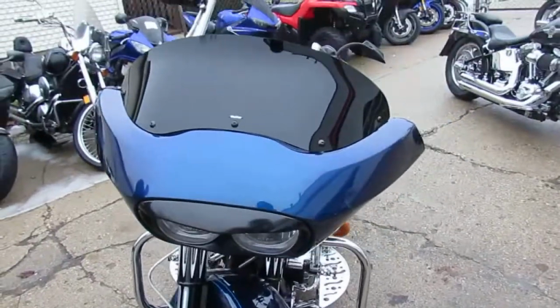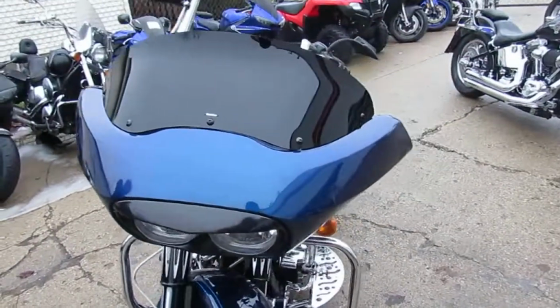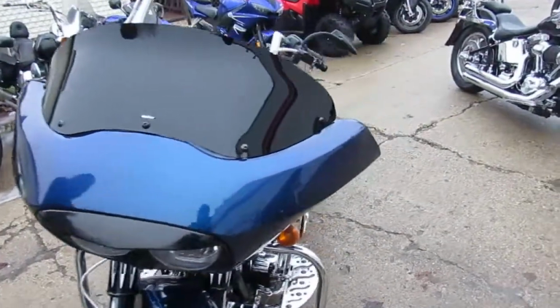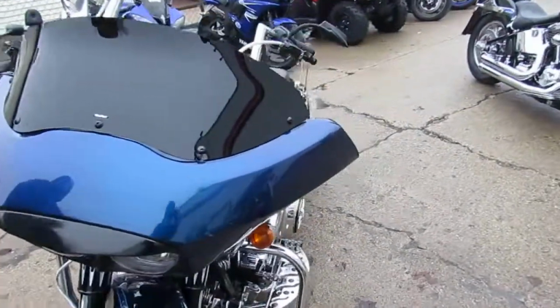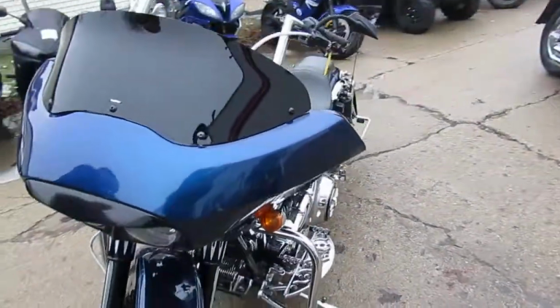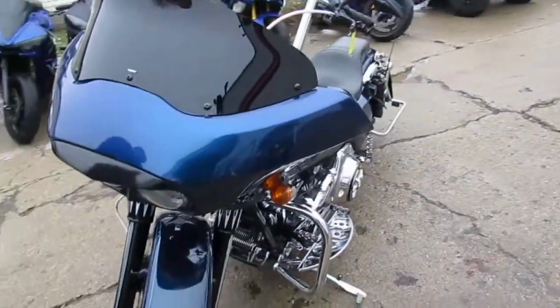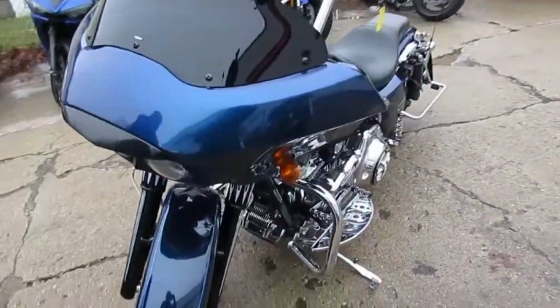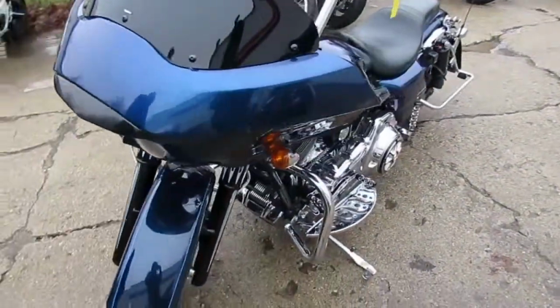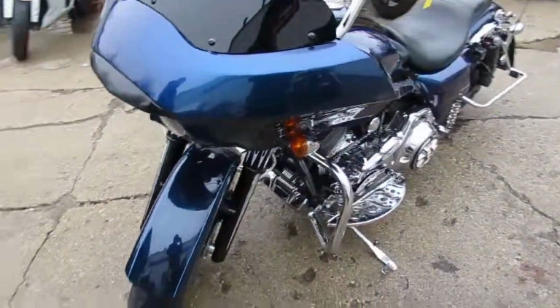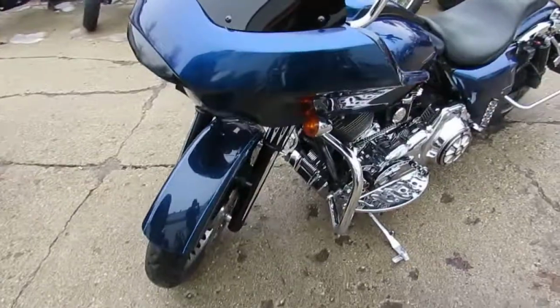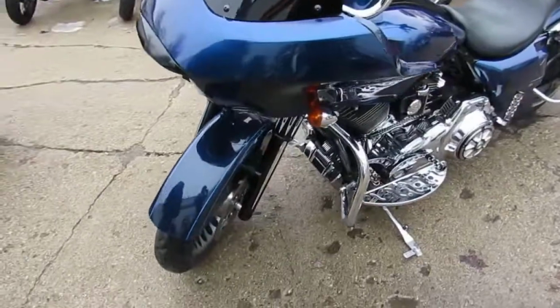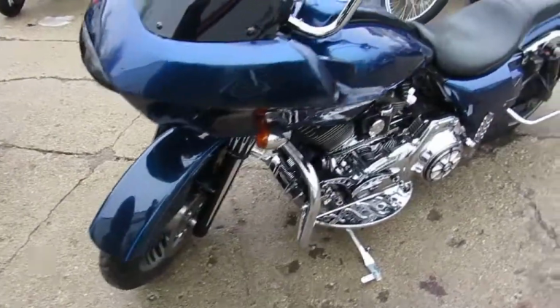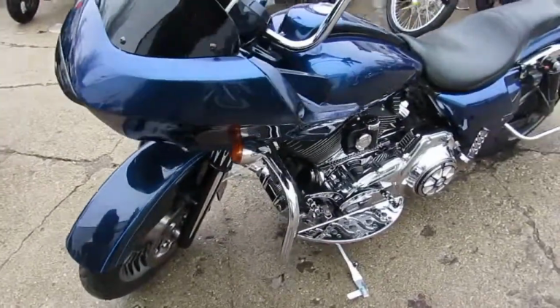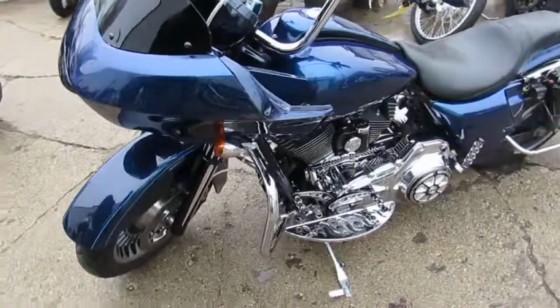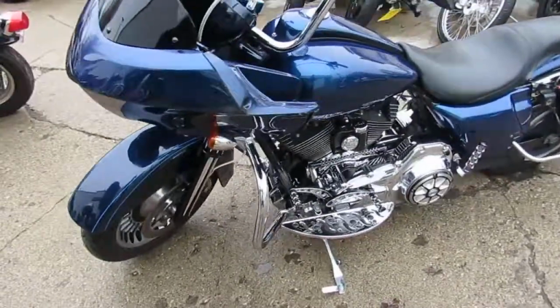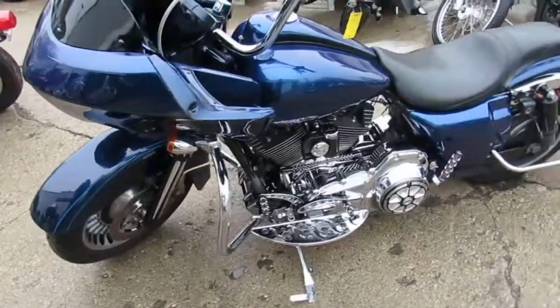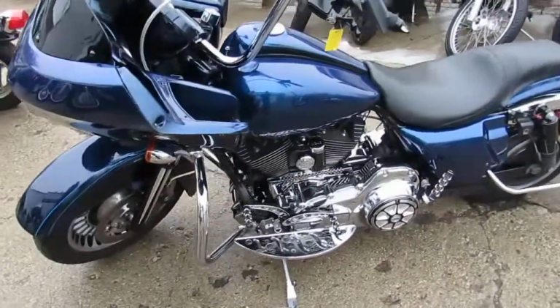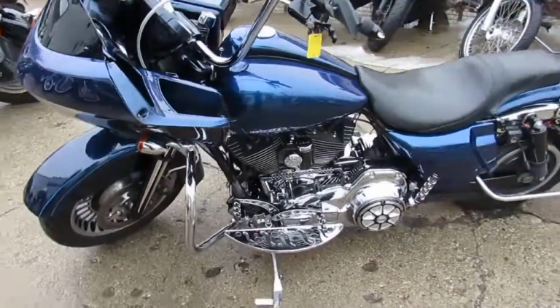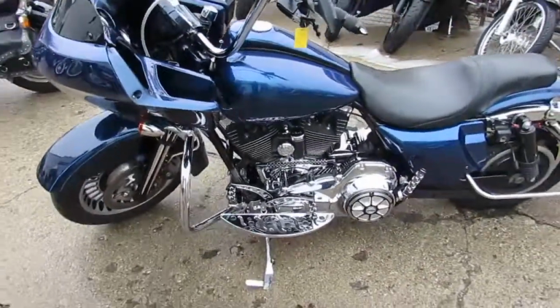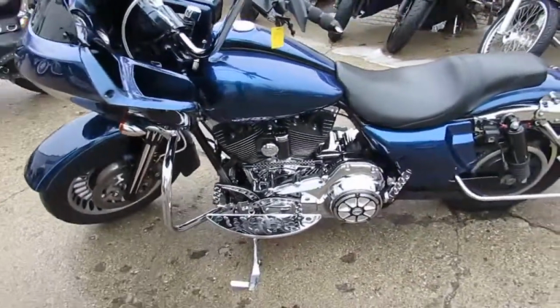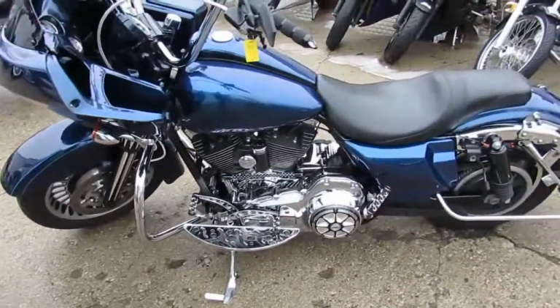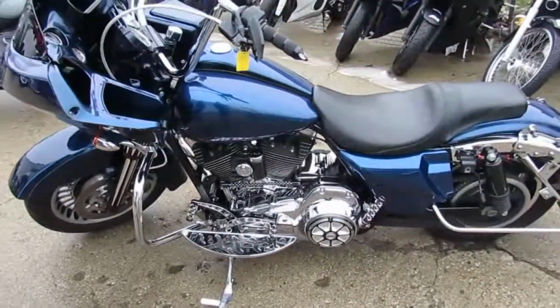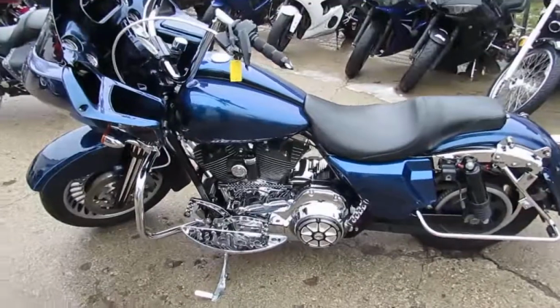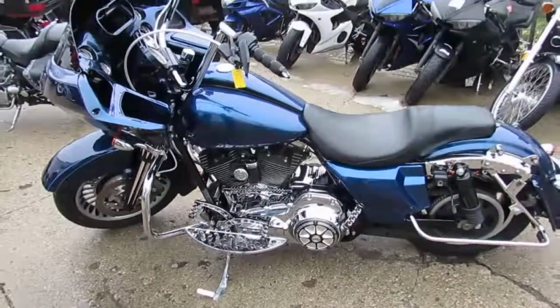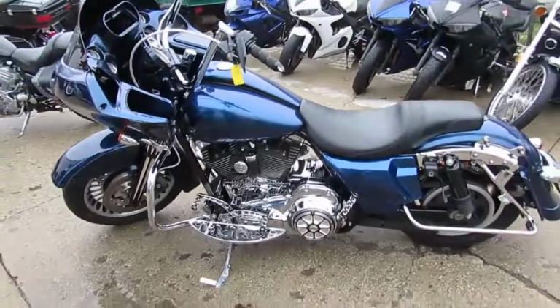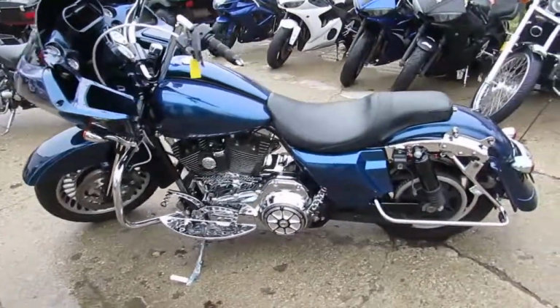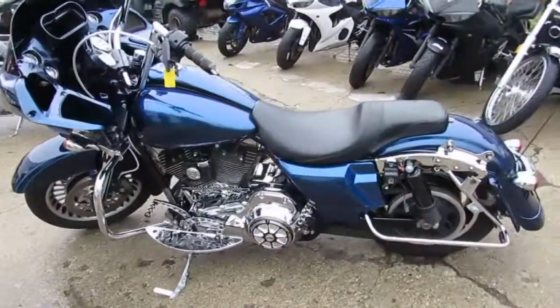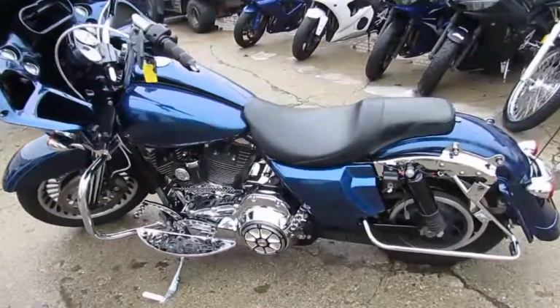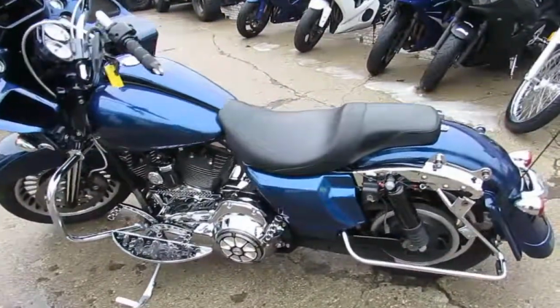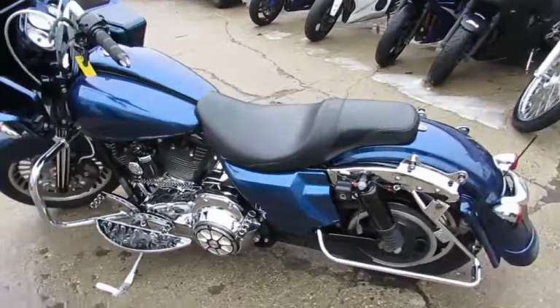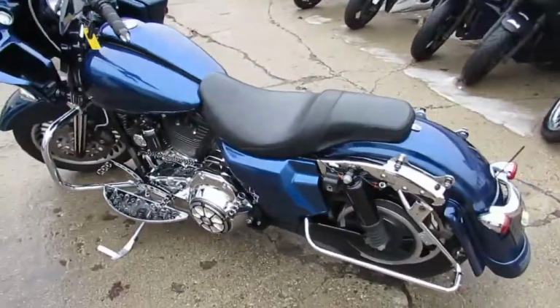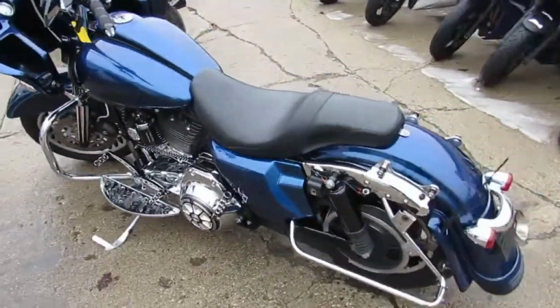Ride it the way it is or build your own custom bagger — it's a great base for one. It's a great buy at only $9,900 guys, don't miss out. We've got financing available. Give us a call or visit the website at approvalpowersports.com.